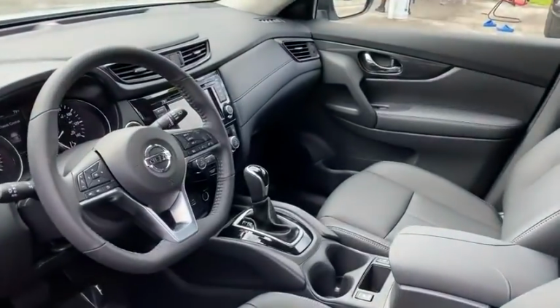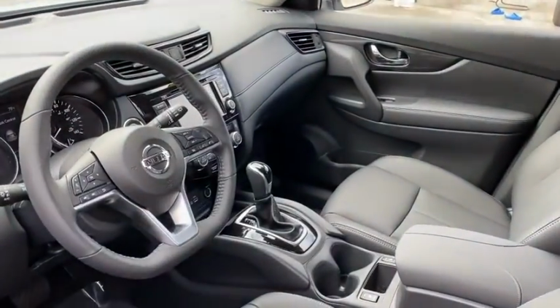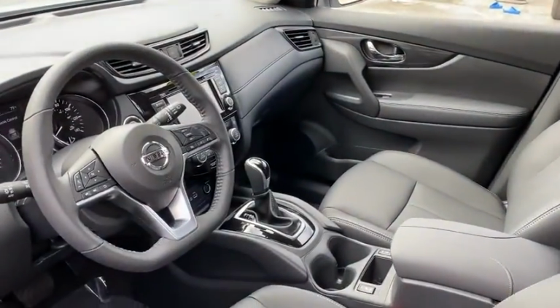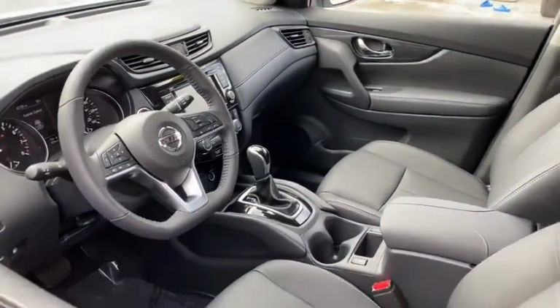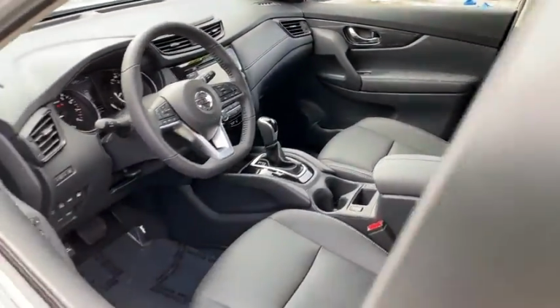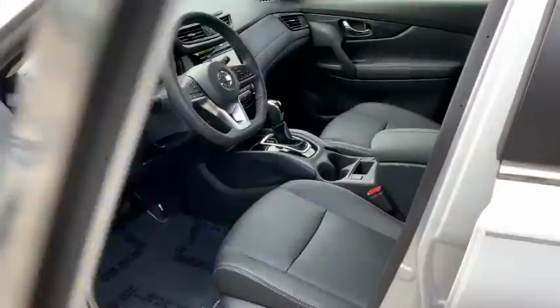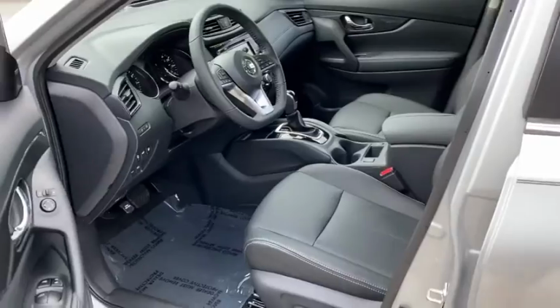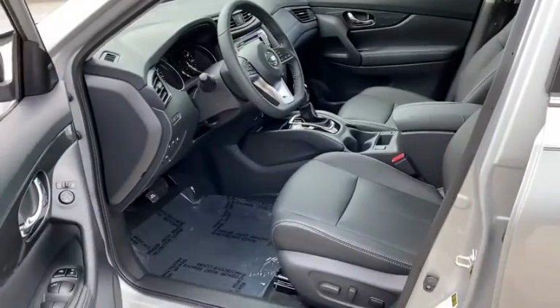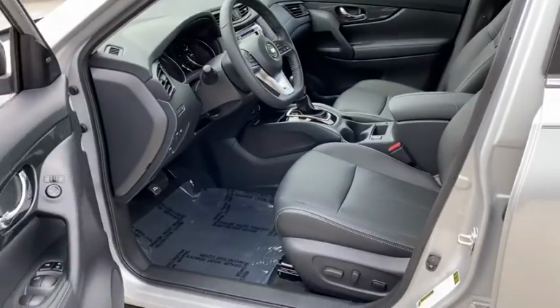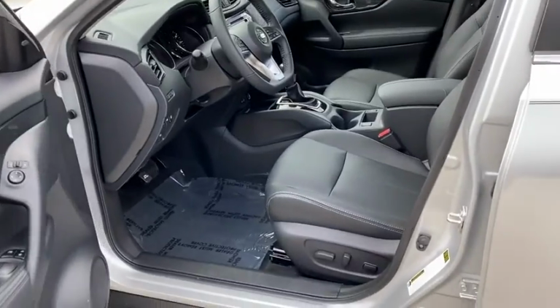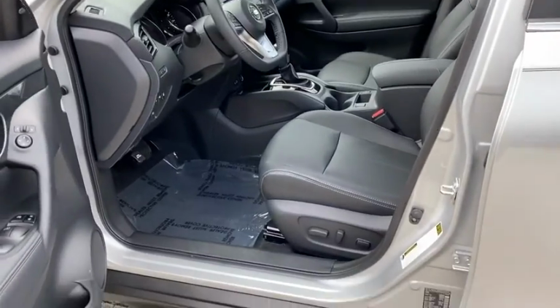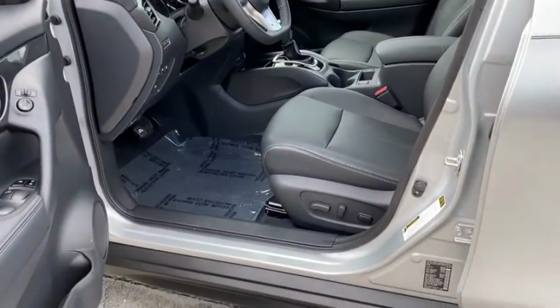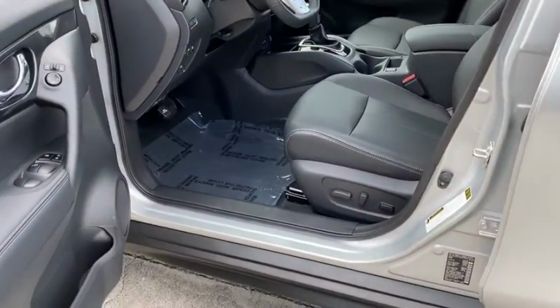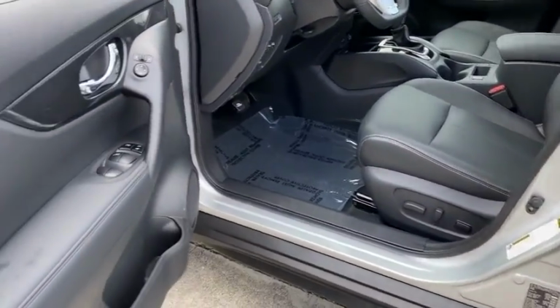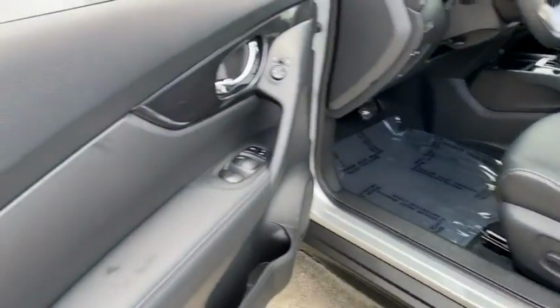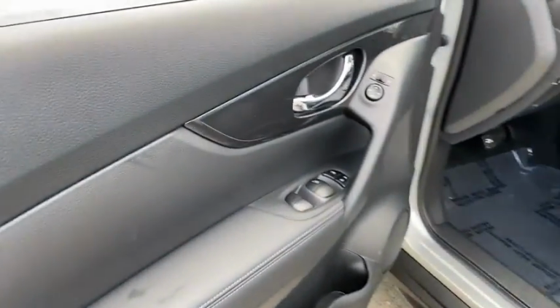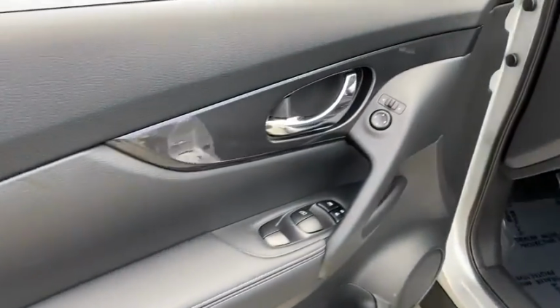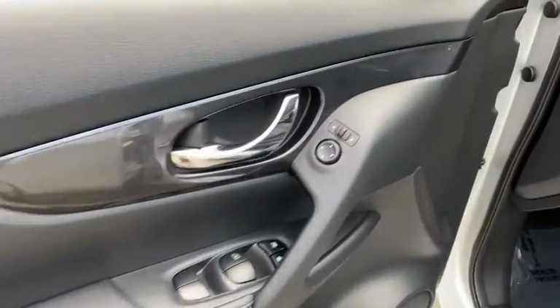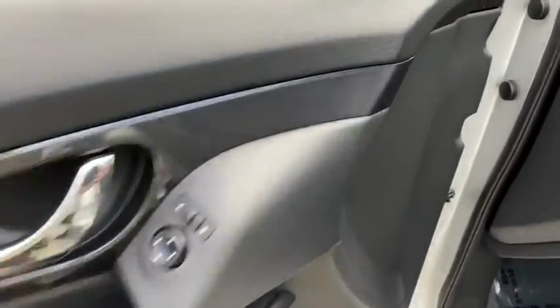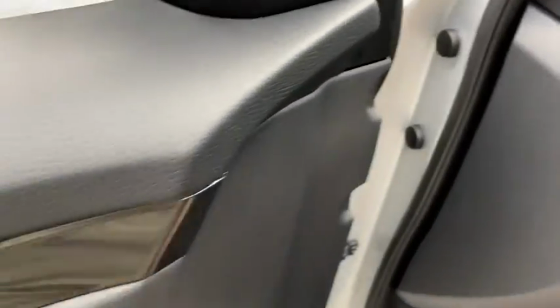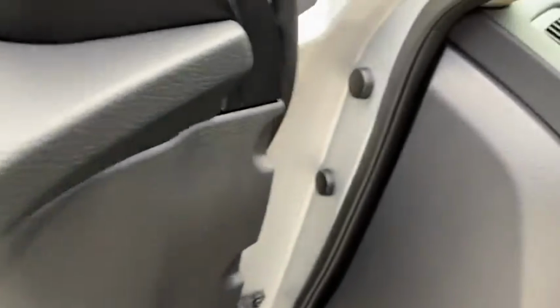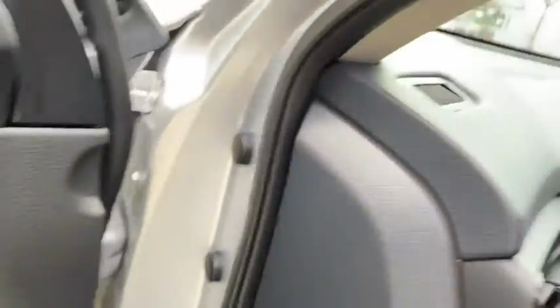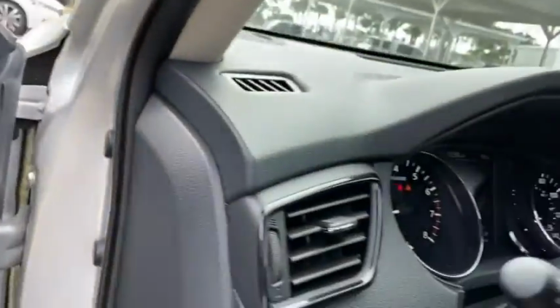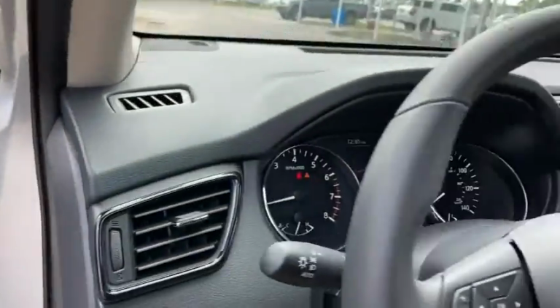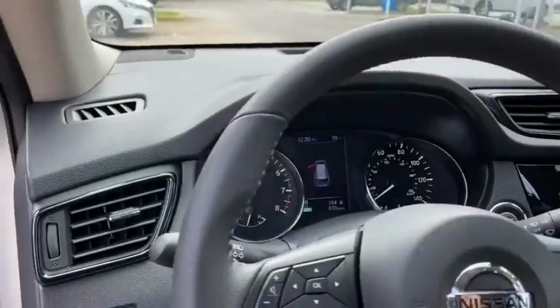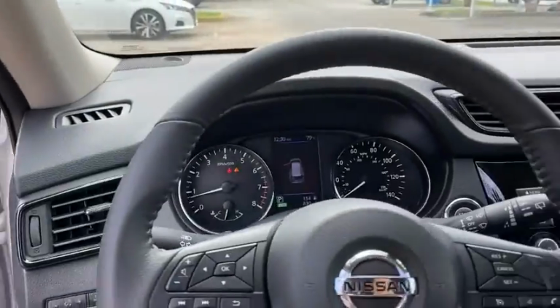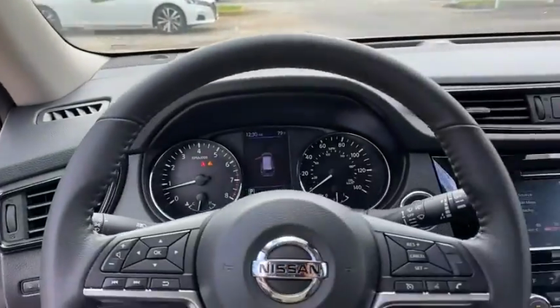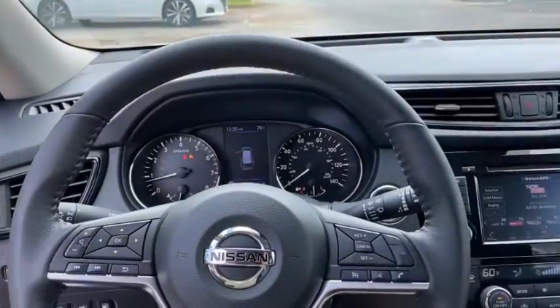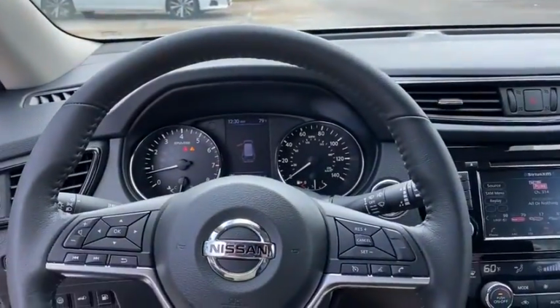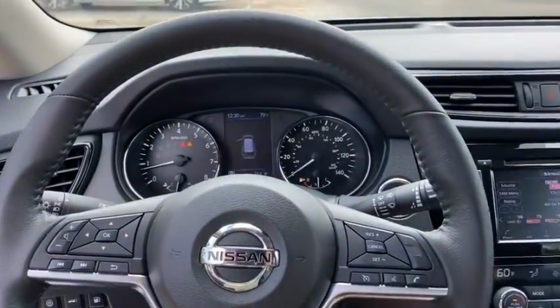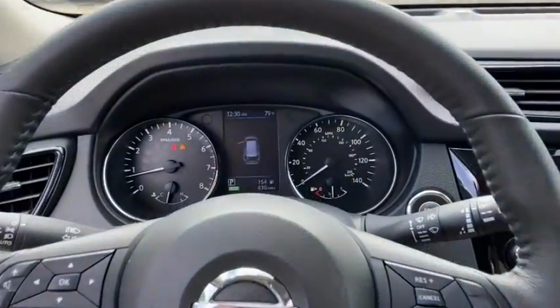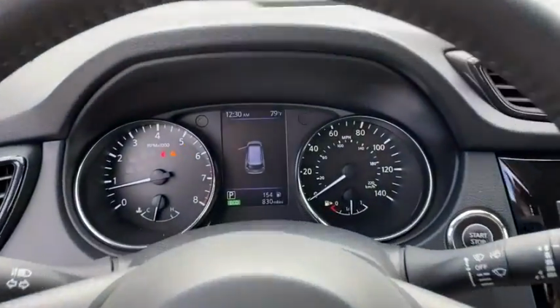Backup camera, power liftgate, steering wheel audio controls, remote engine start, keyless entry, traction control, stability control, lane departure warning.